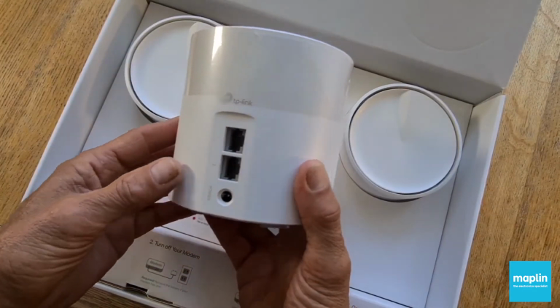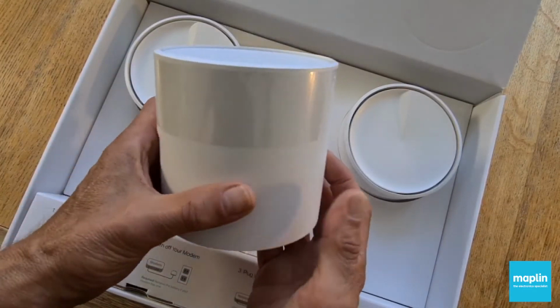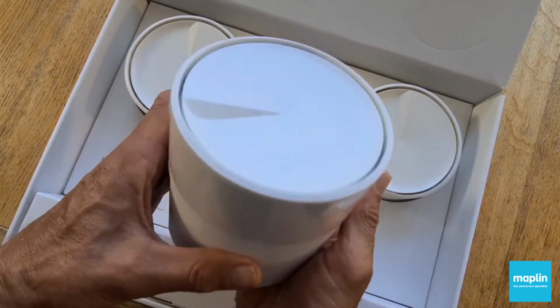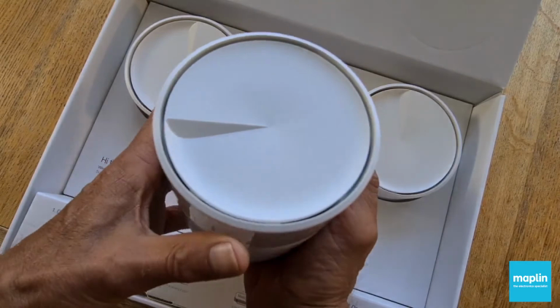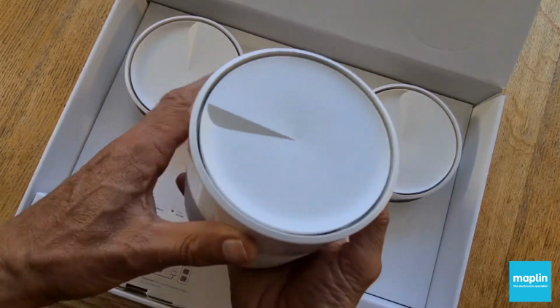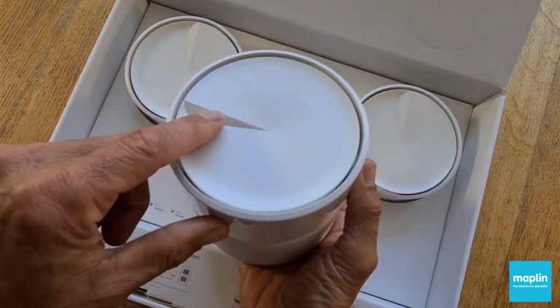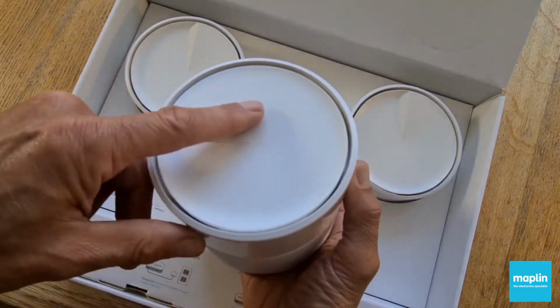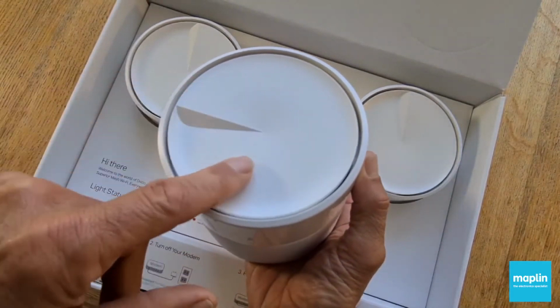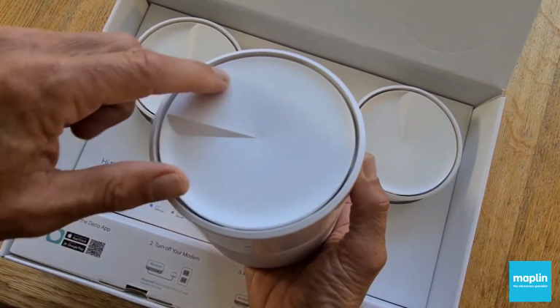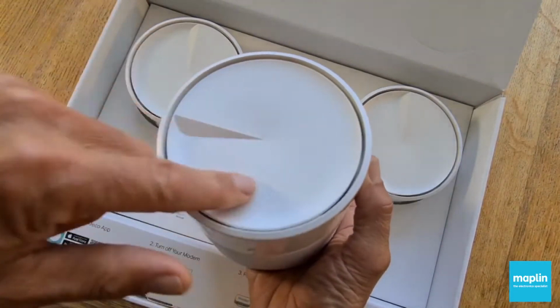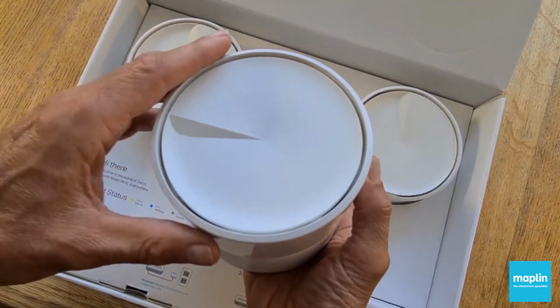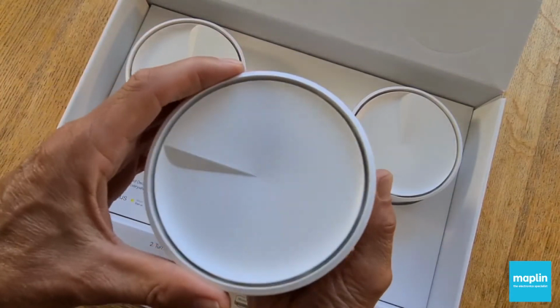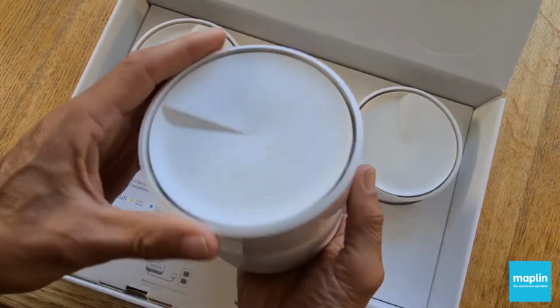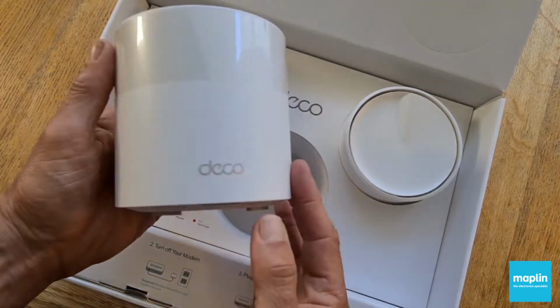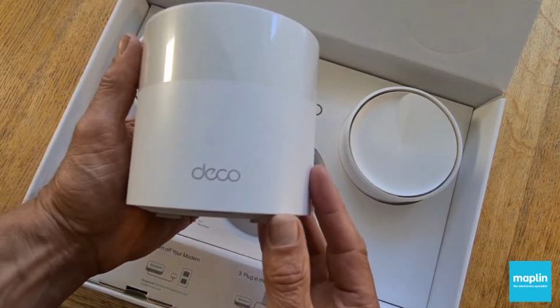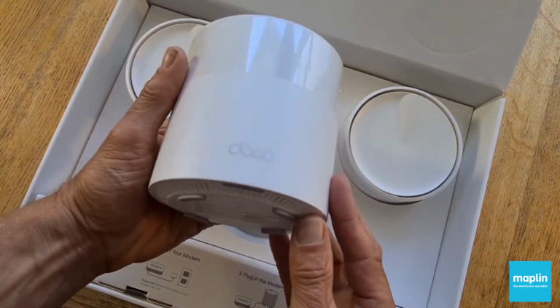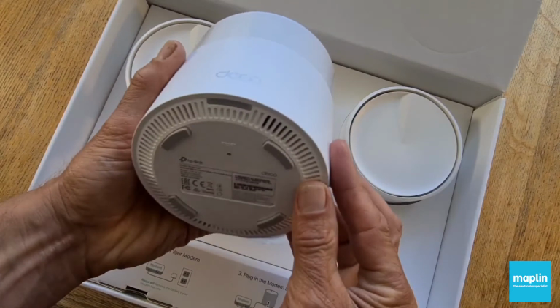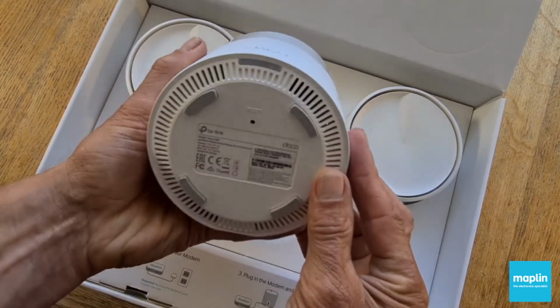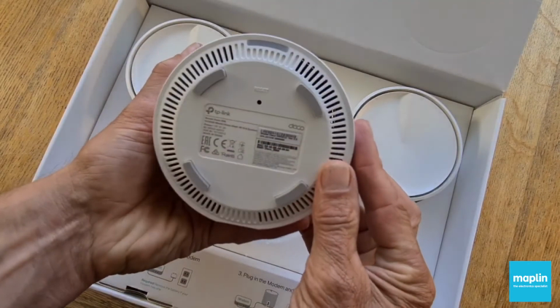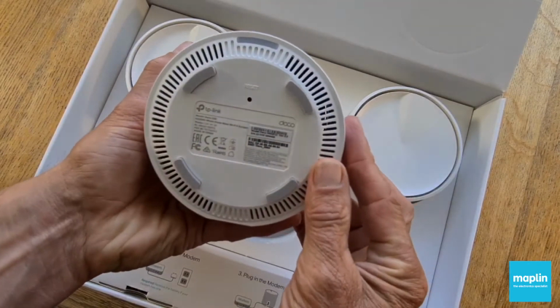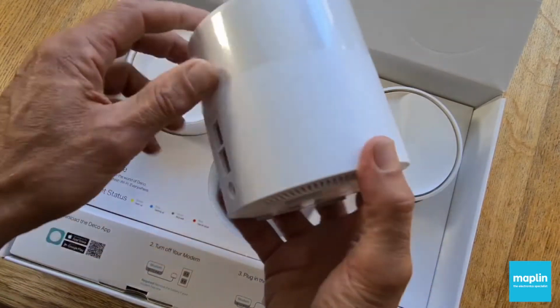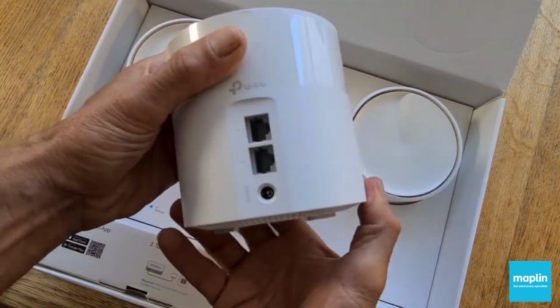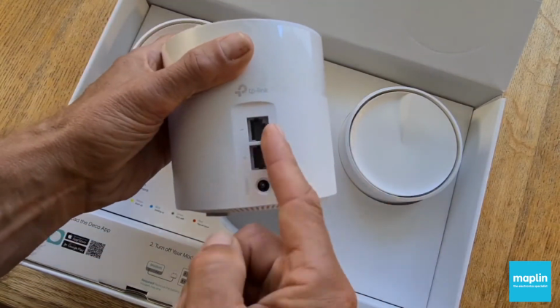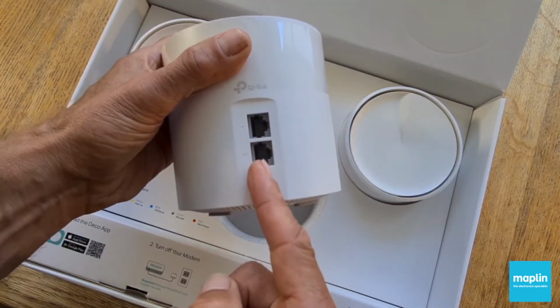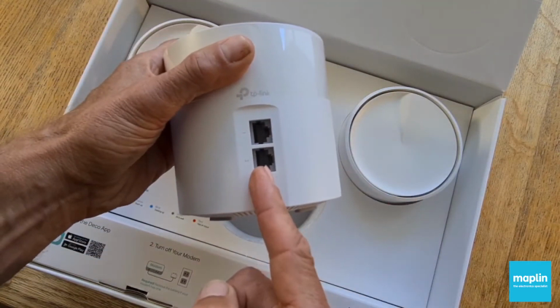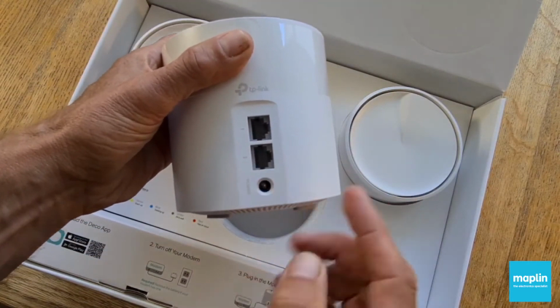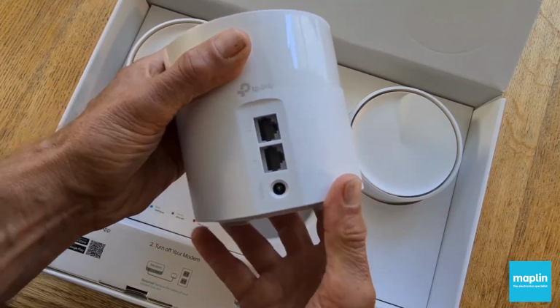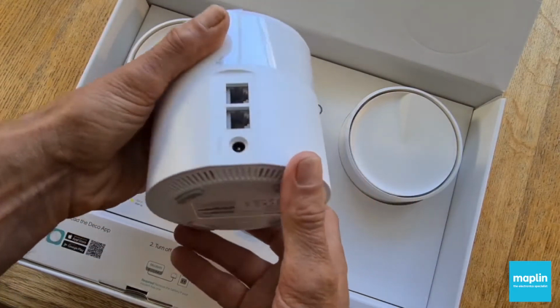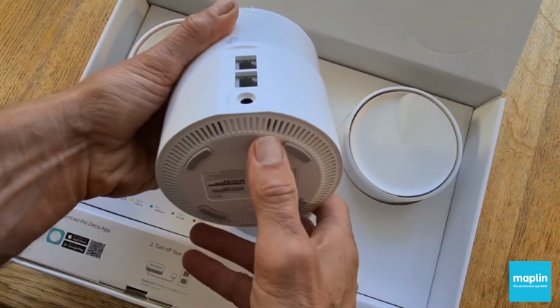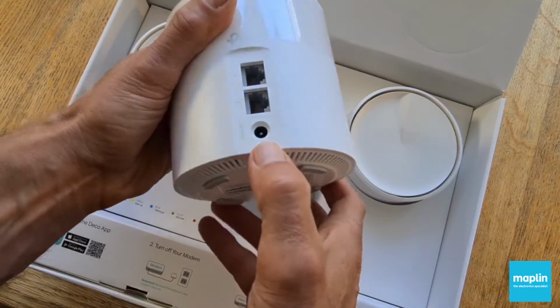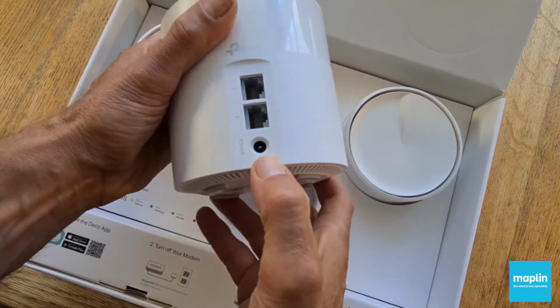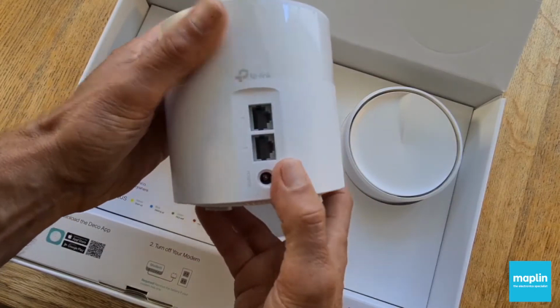A really elegant thing — it's quite weighty. I like the asymmetry there; it's quite sculptural. Satisfying design. Just two ethernet ports and a power socket.